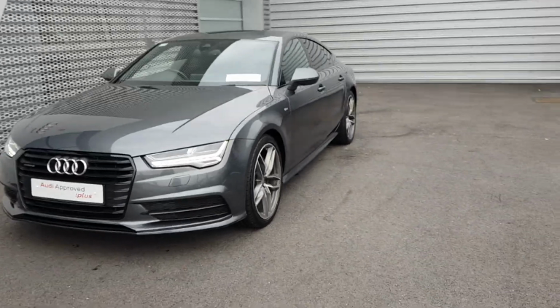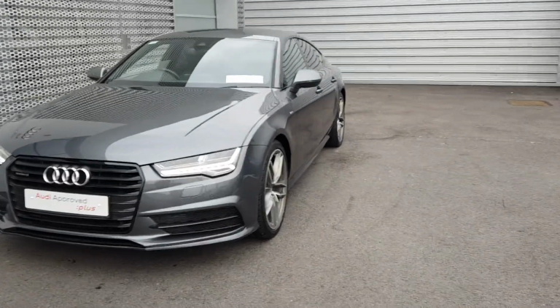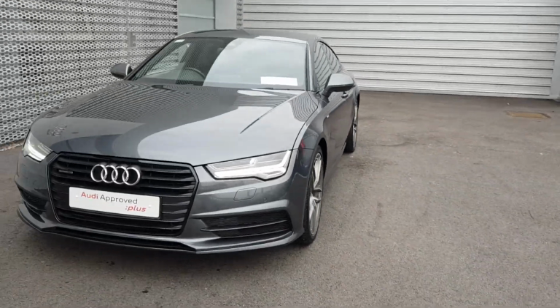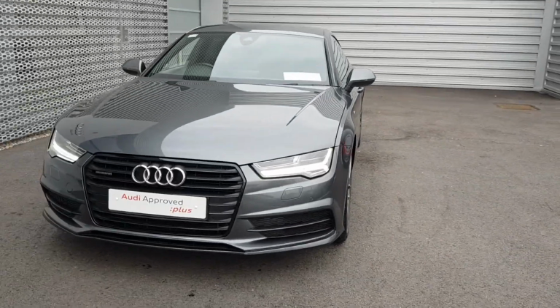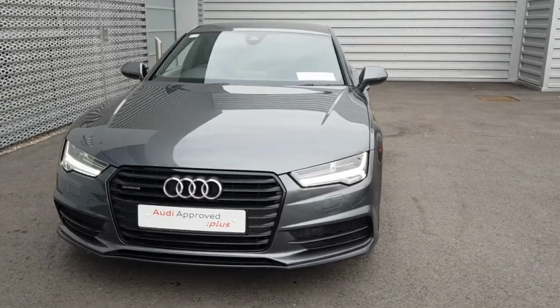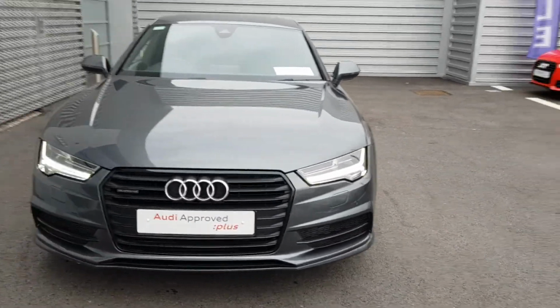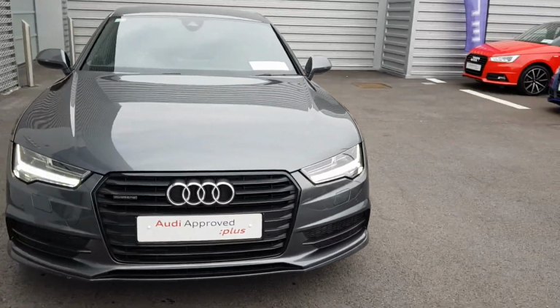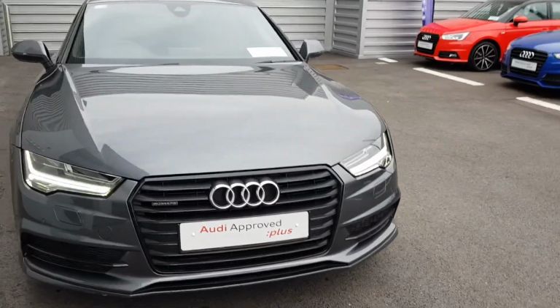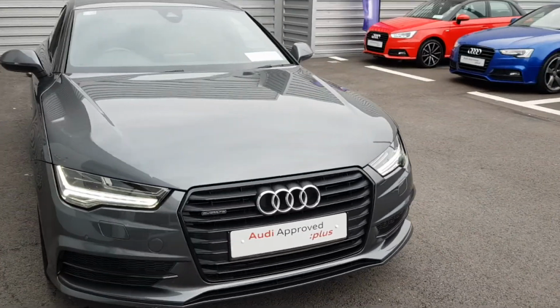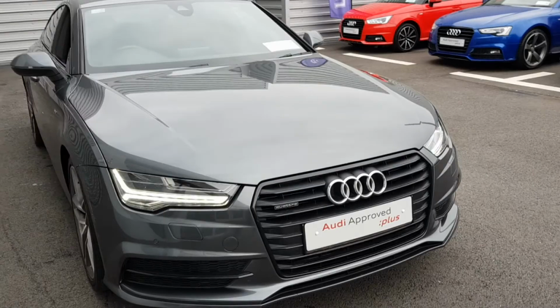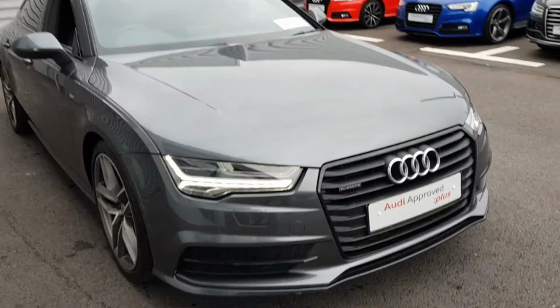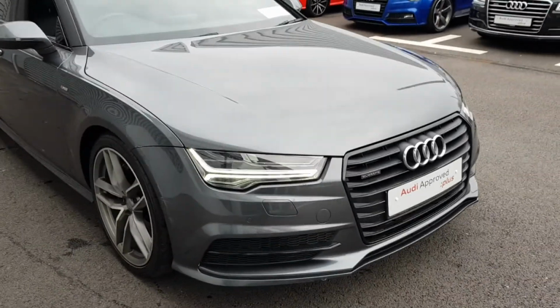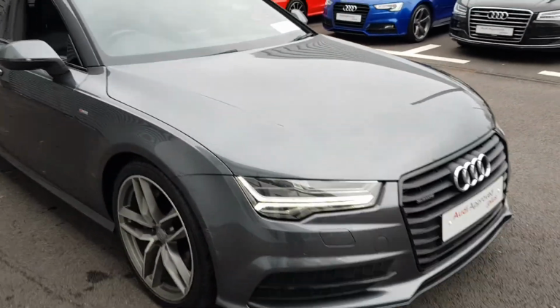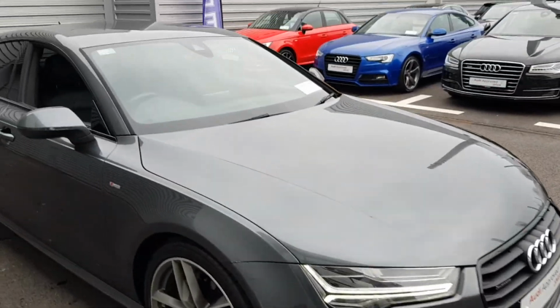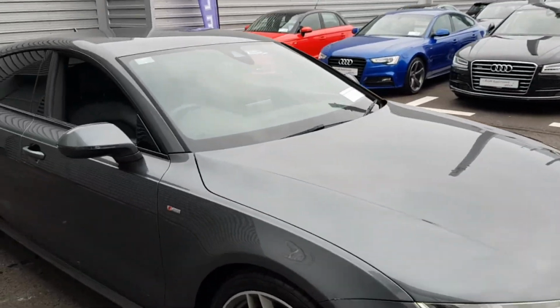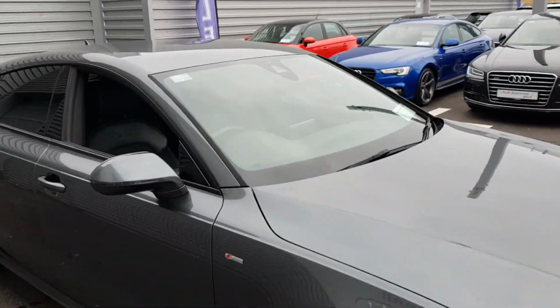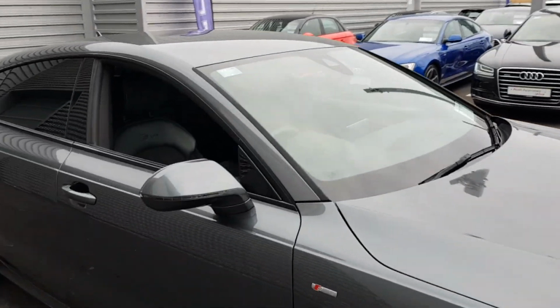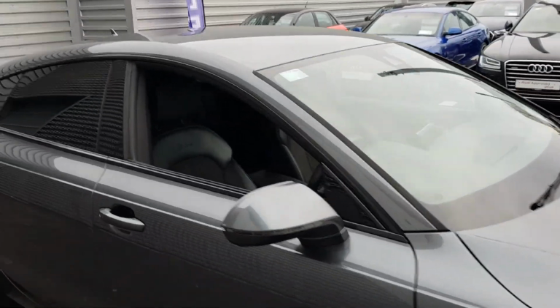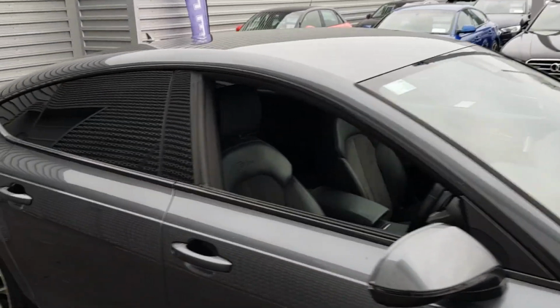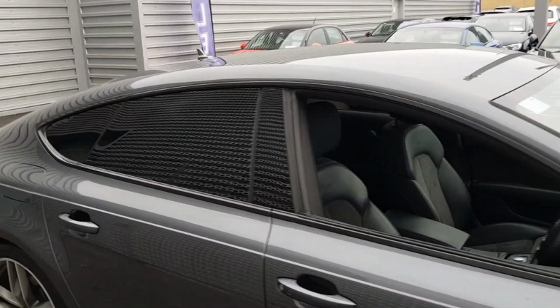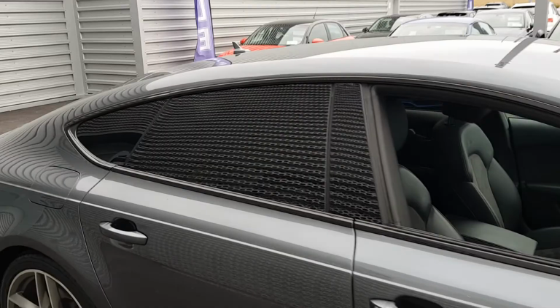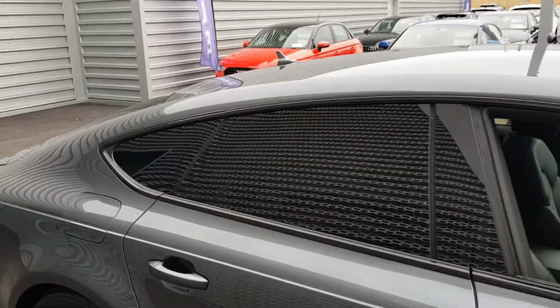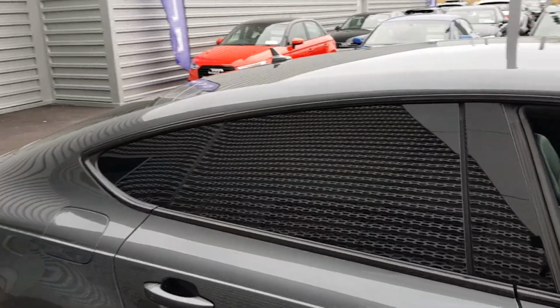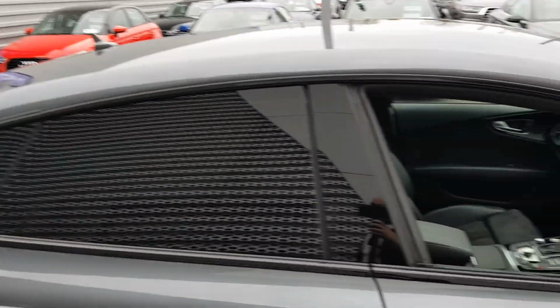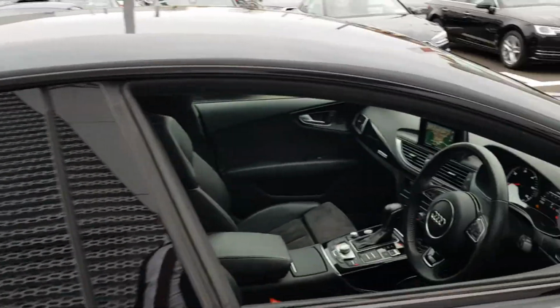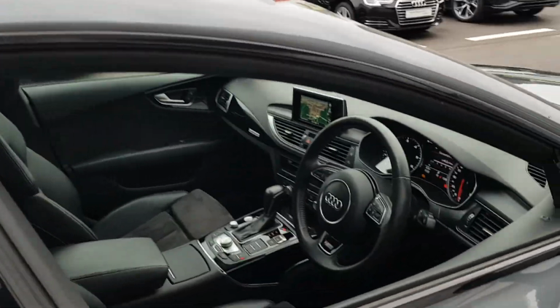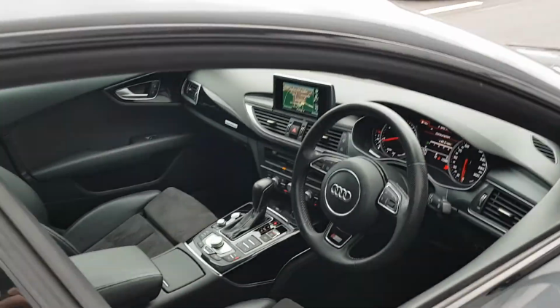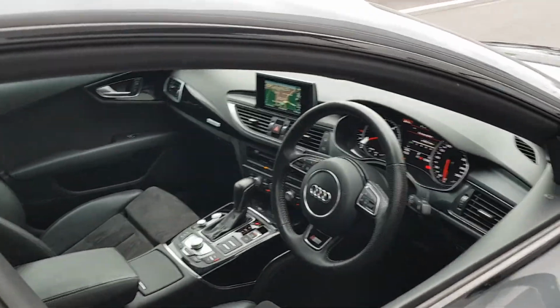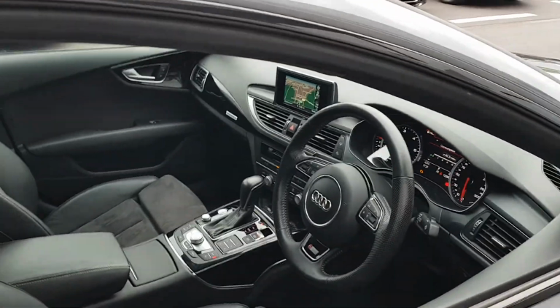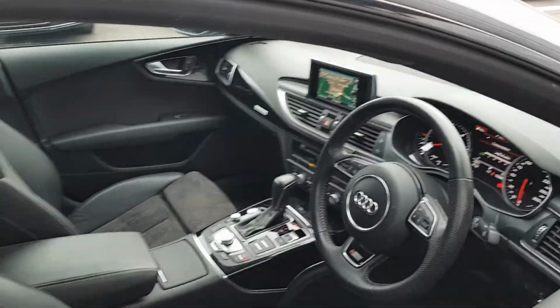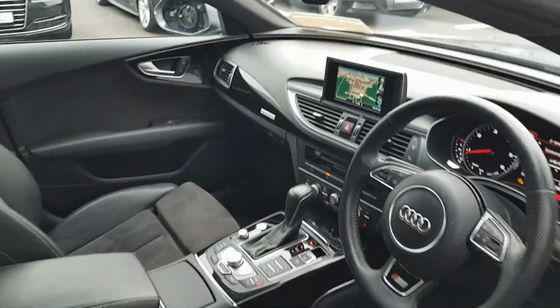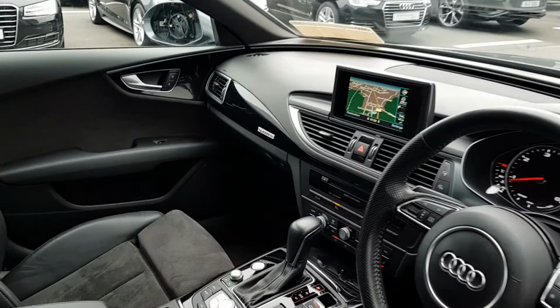...the matrix headlights, our trademark single frame Audi grille, the S-line sports bumper, upgraded 20 inch alloy wheels, color coordinated mirrors, matte black window surrounds, as well as the privacy glass.